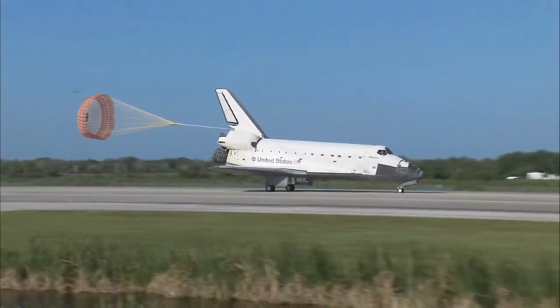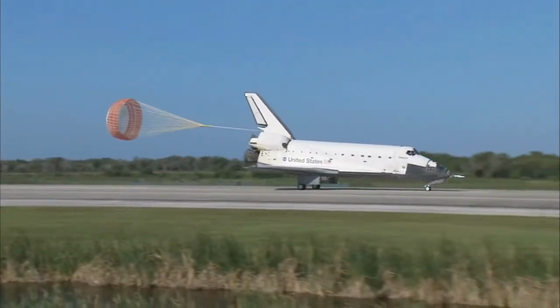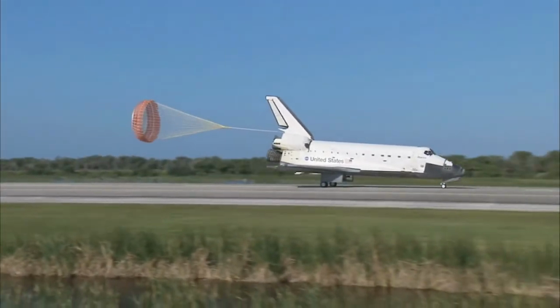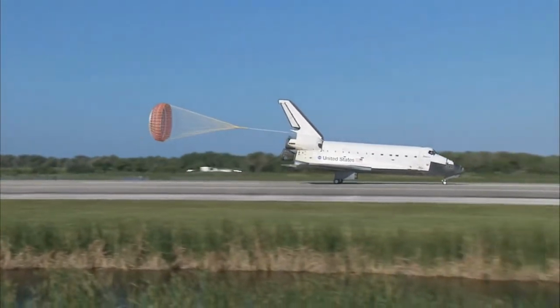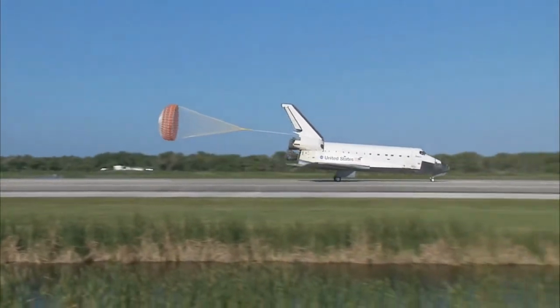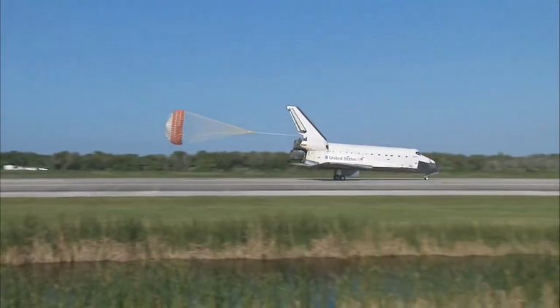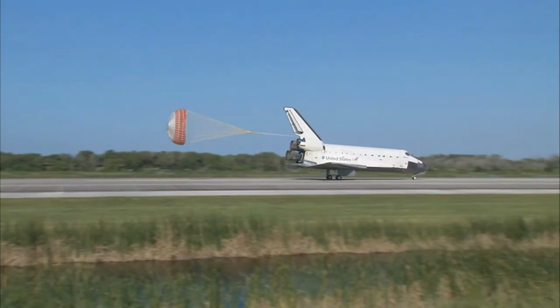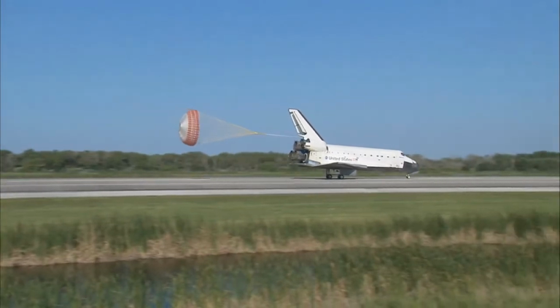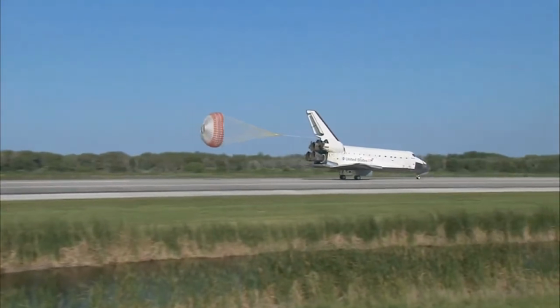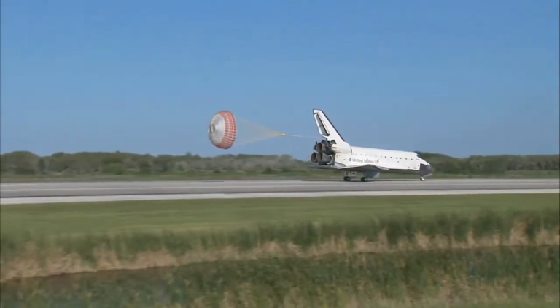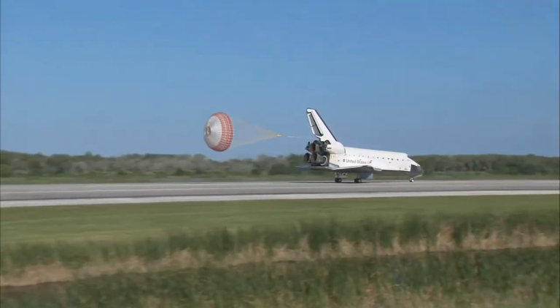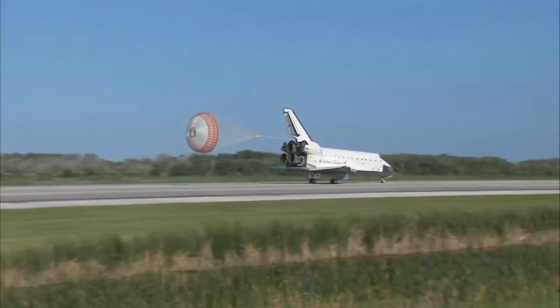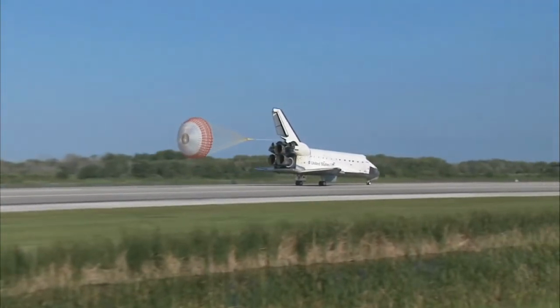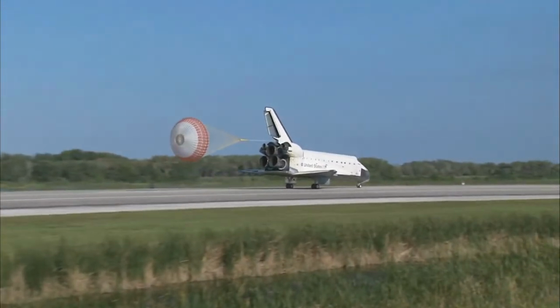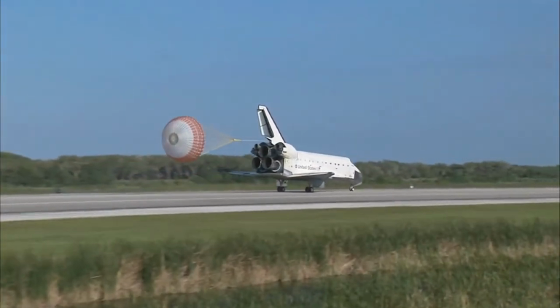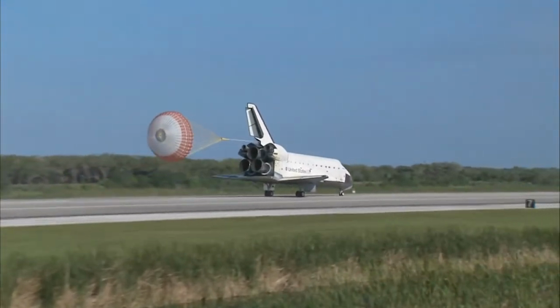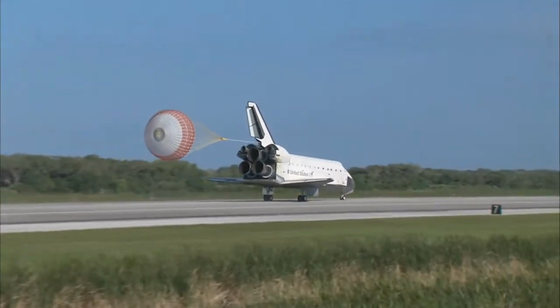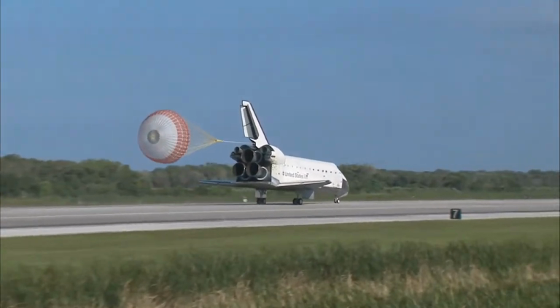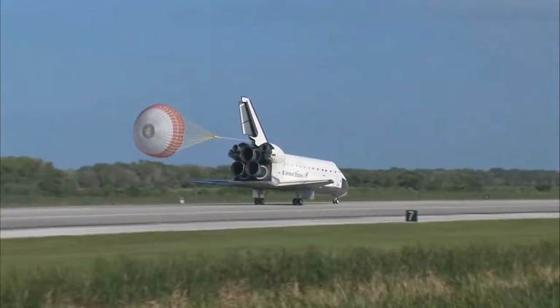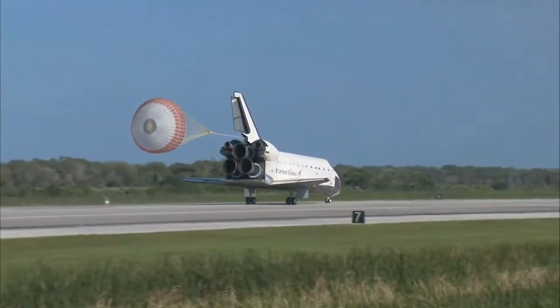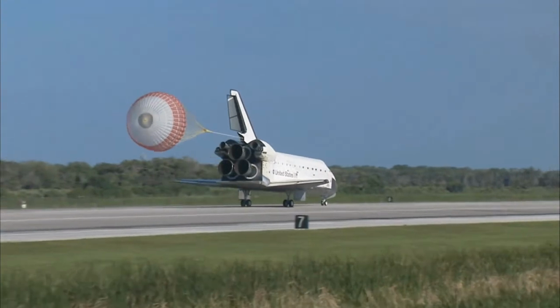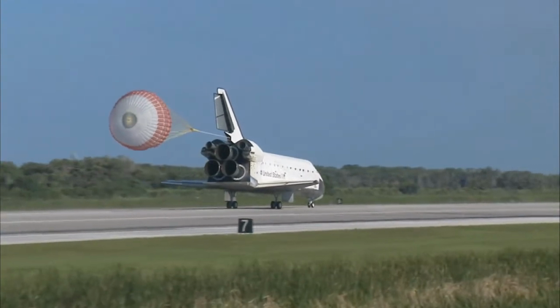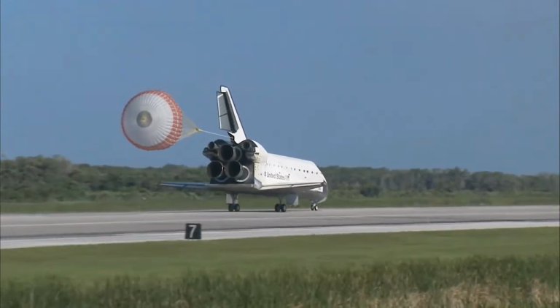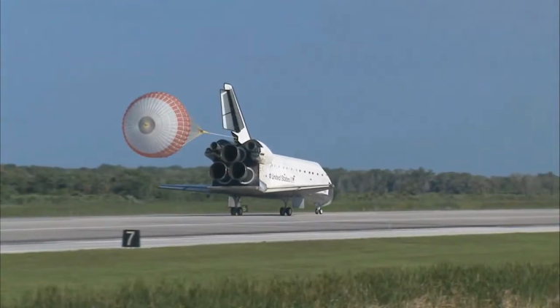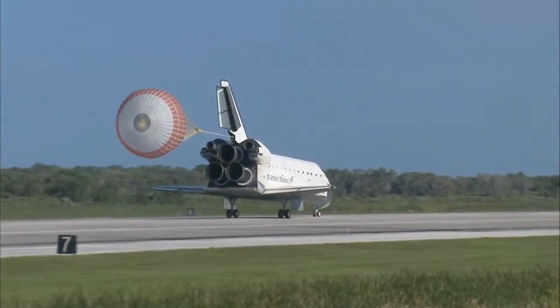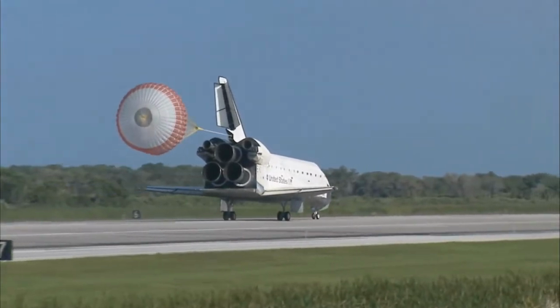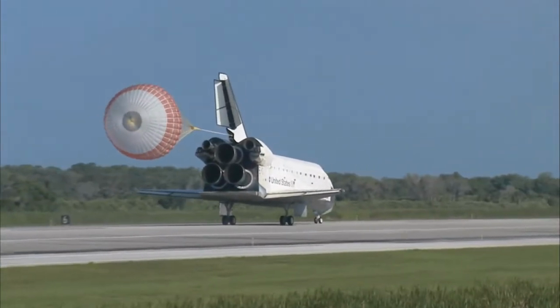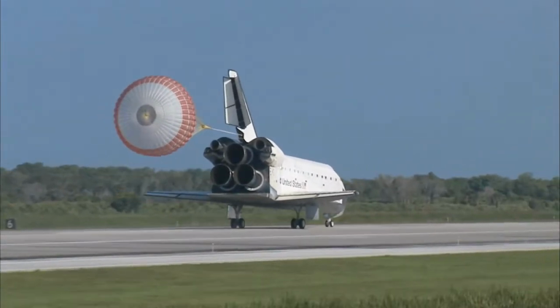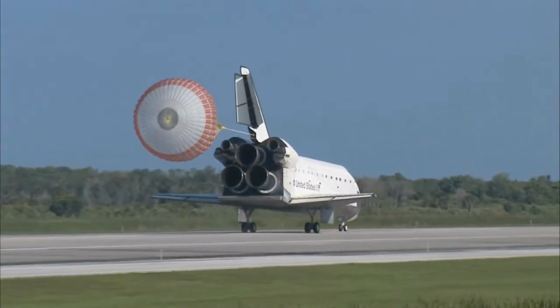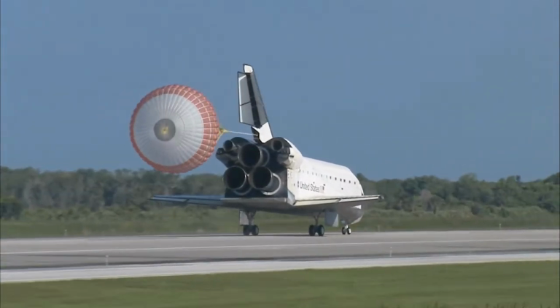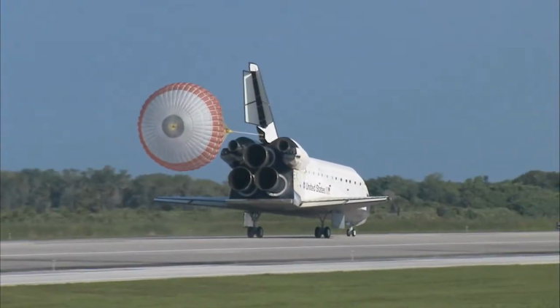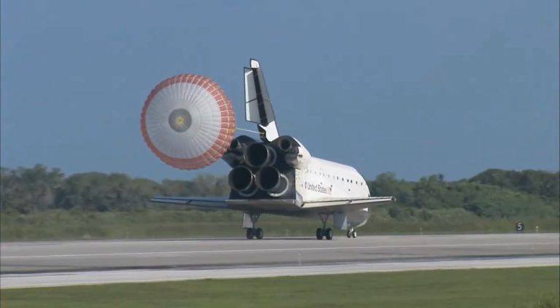Space Shuttle Atlantis now comes home to the Kennedy Space Center for the final time in 25 years. Thirty-two flights and more than 120 million miles traveled. The legacy of Atlantis now in the history books.